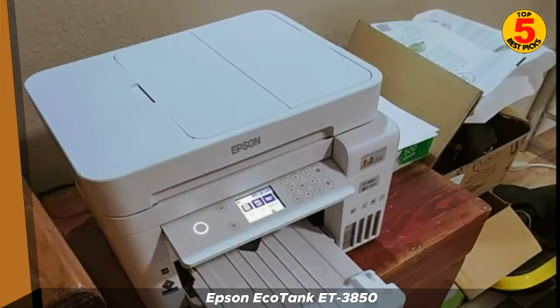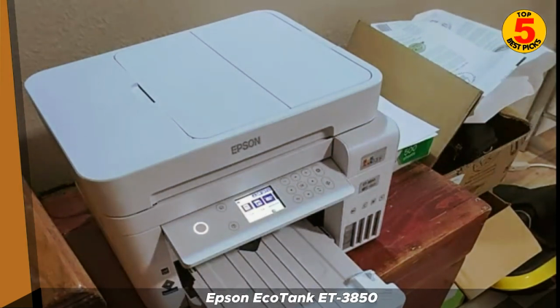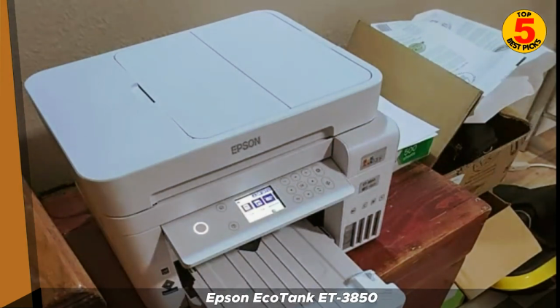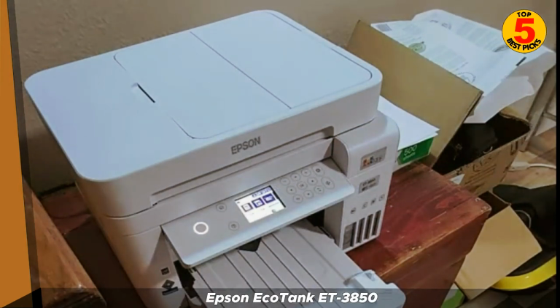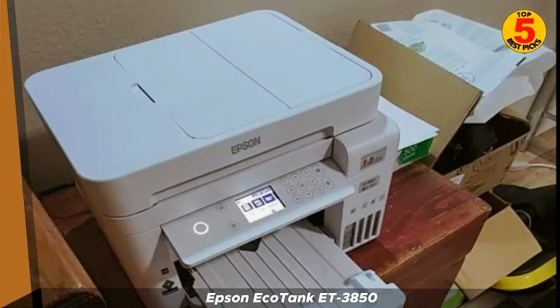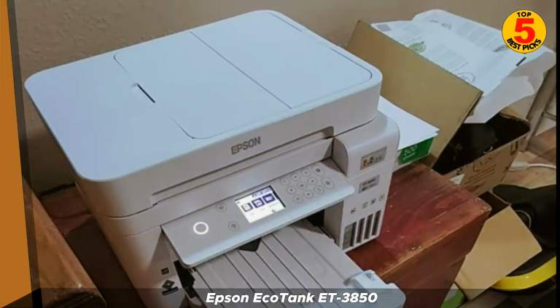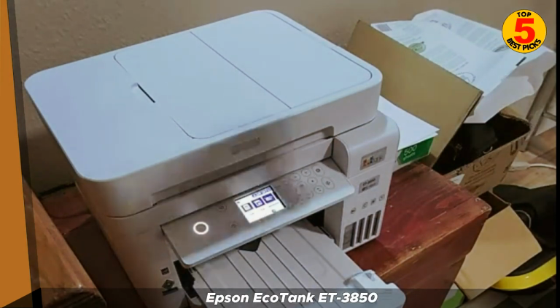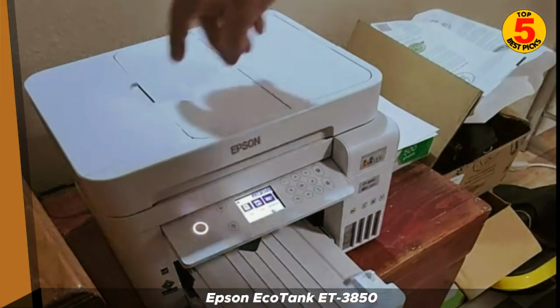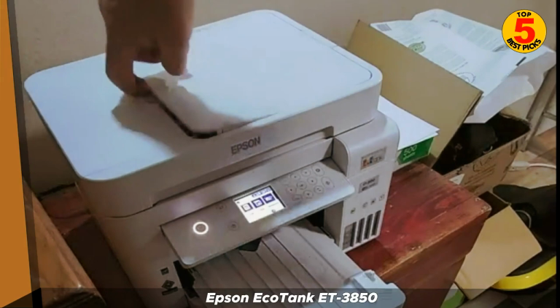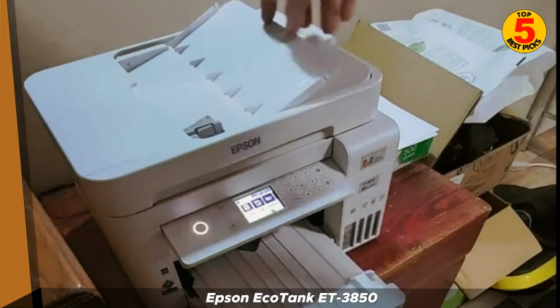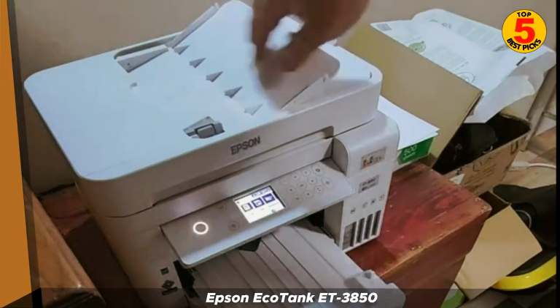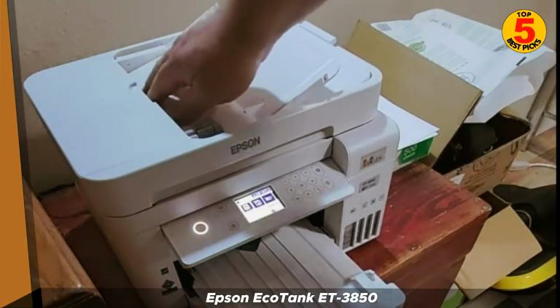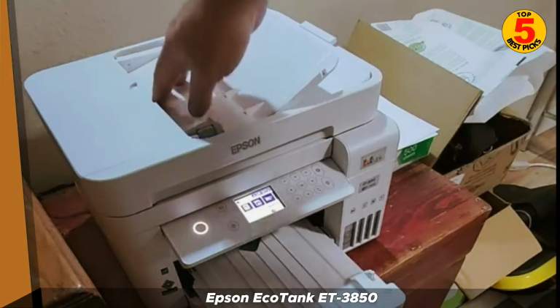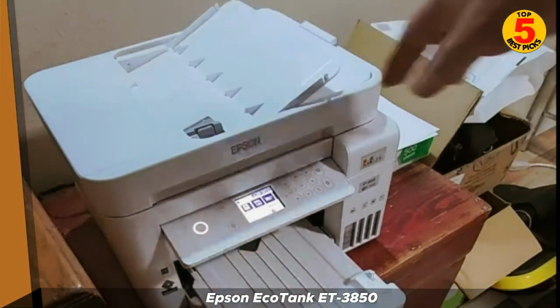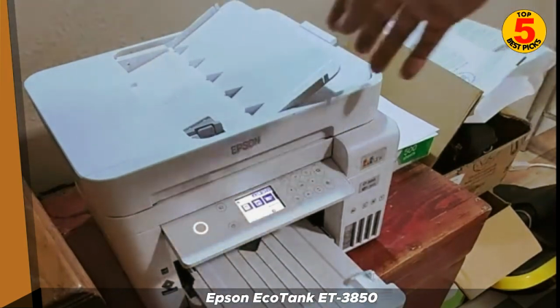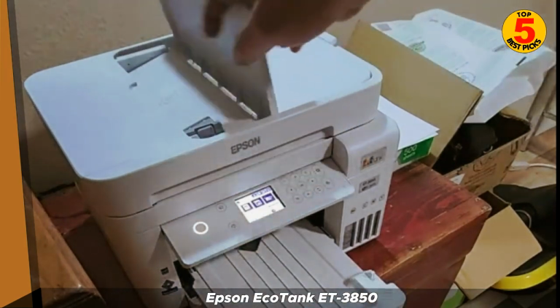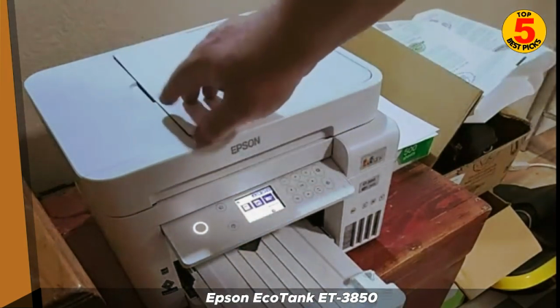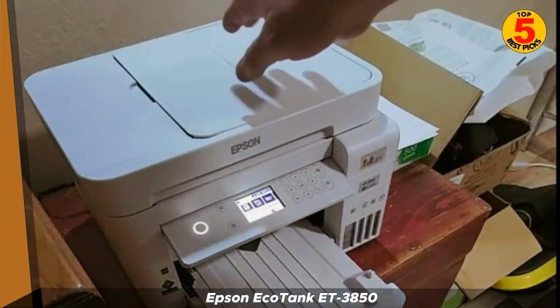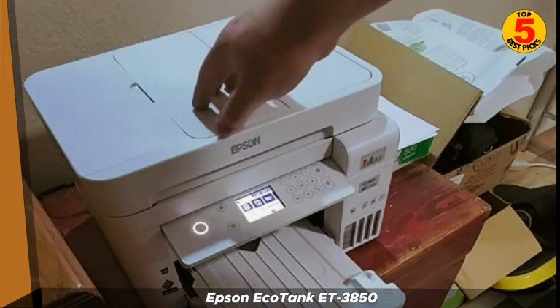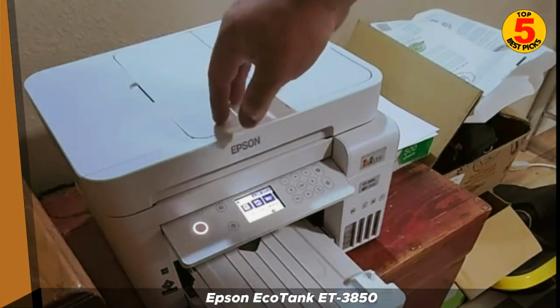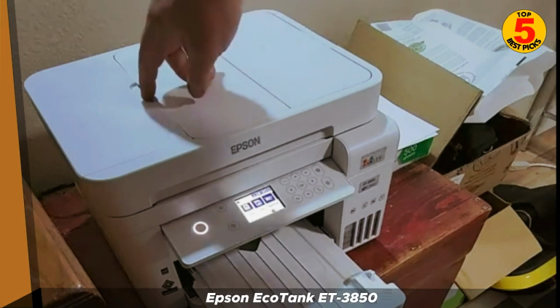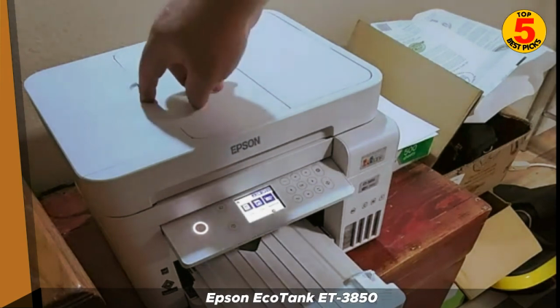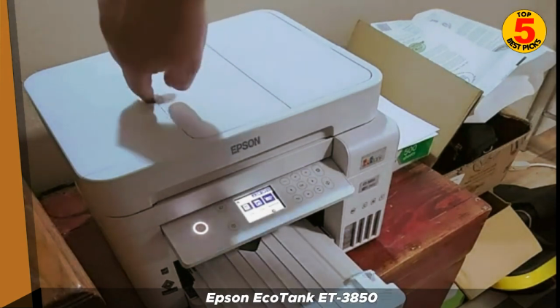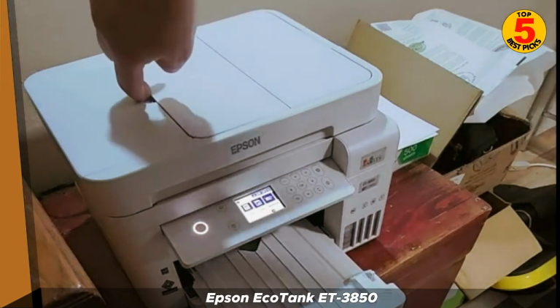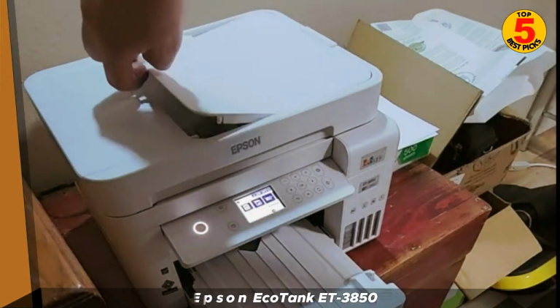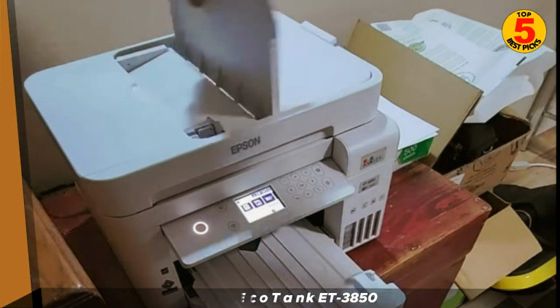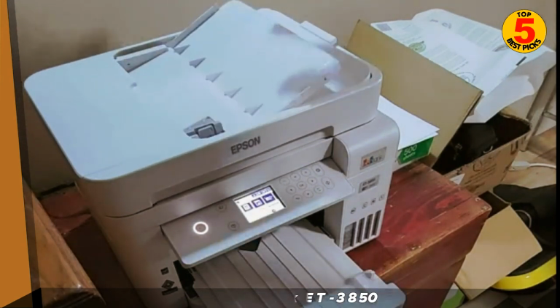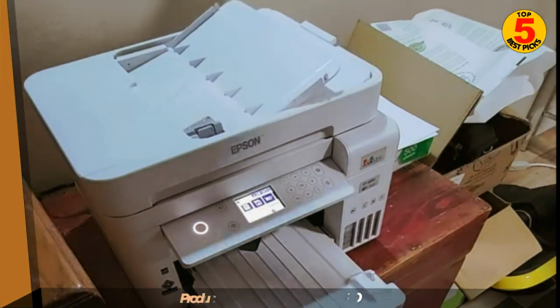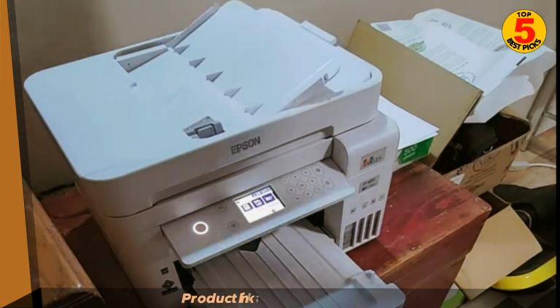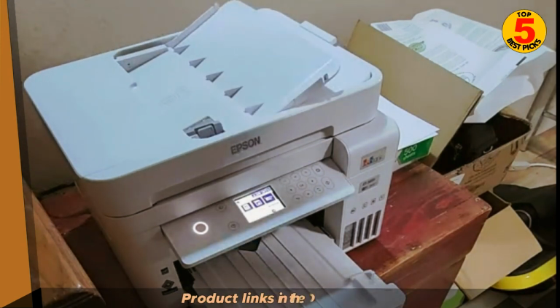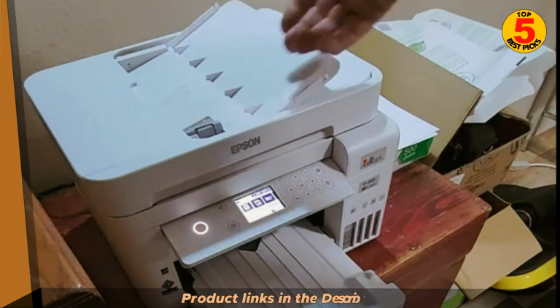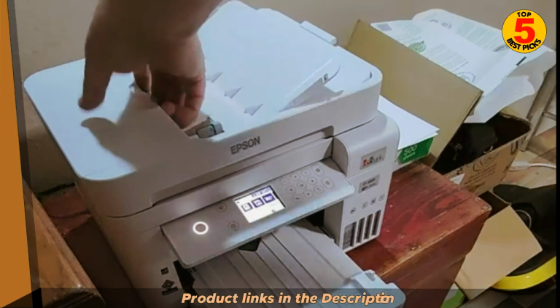In terms of speed, the Epson EcoTank T3850 can print black text at up to 15 pages per minute (ppm) and color text at up to 10 ppm. This is not the fastest printer on the market, but it is still fast enough for most home or small office users.